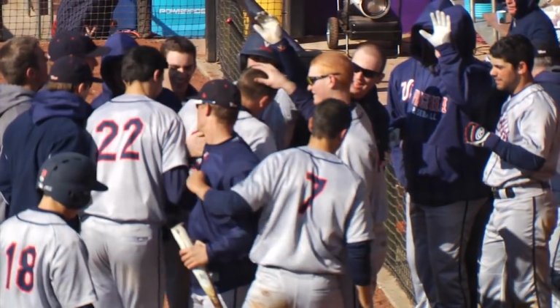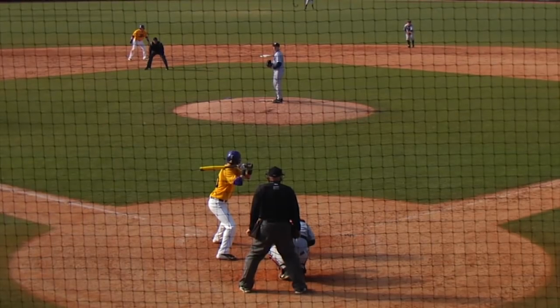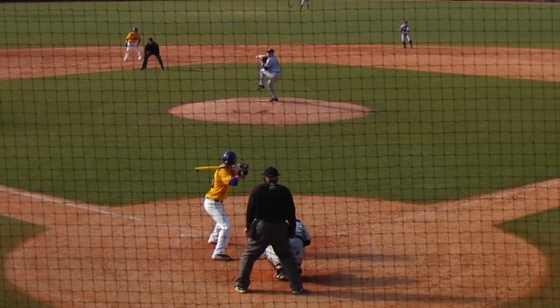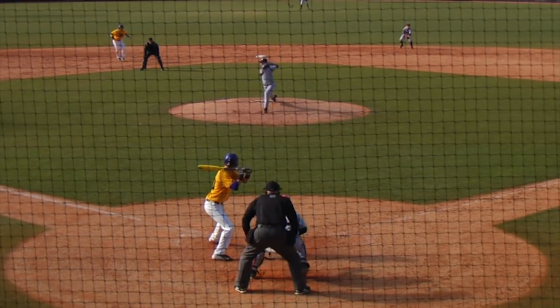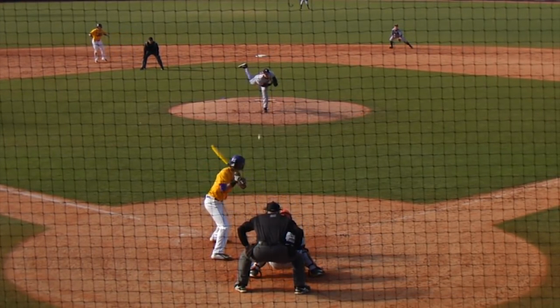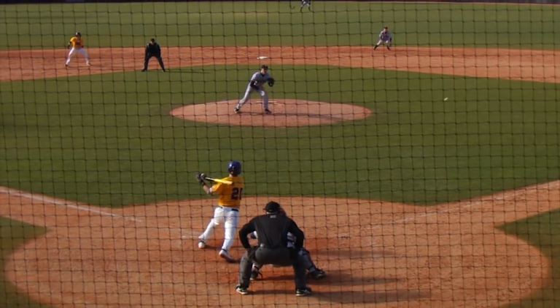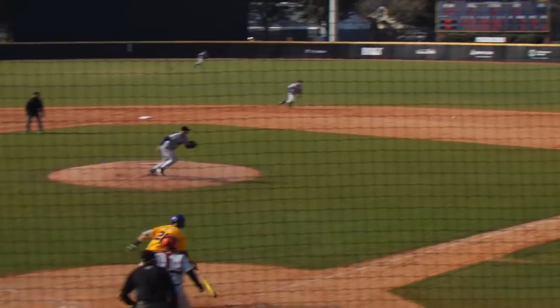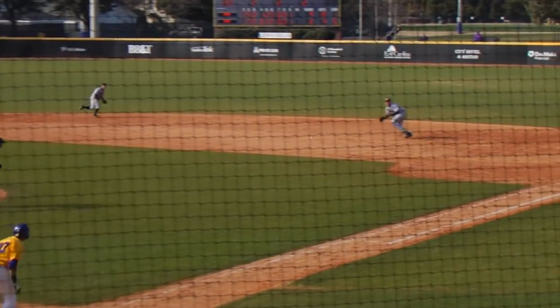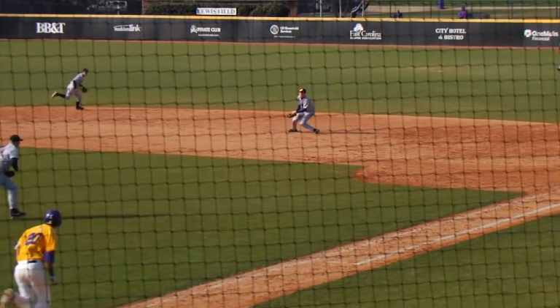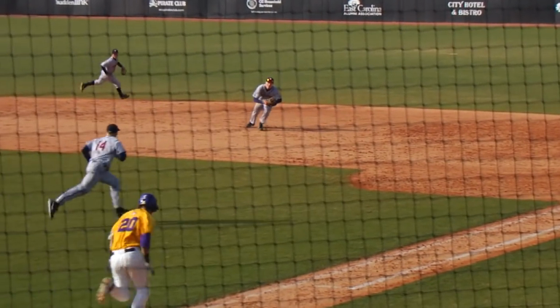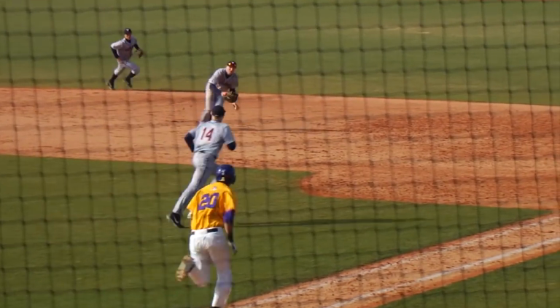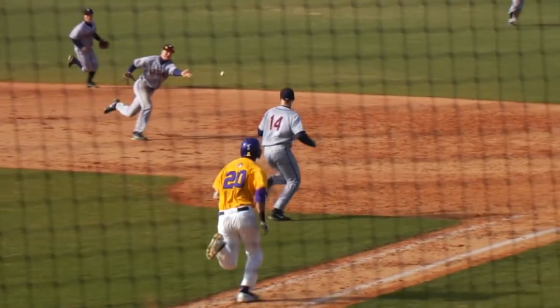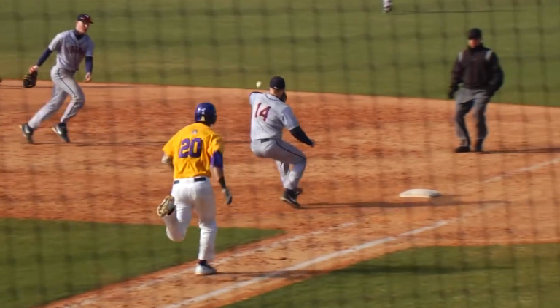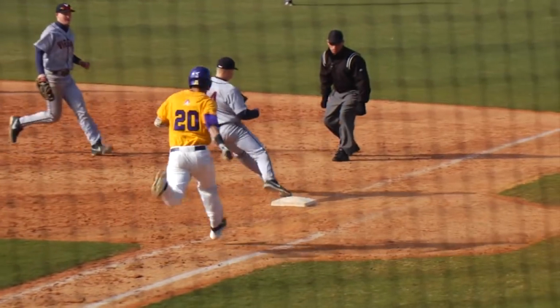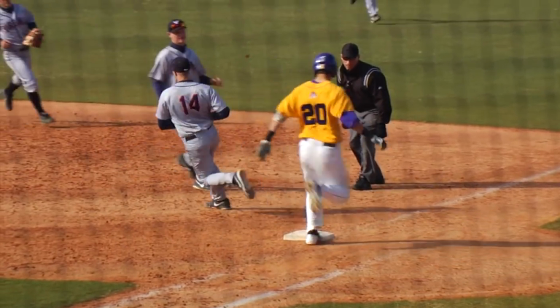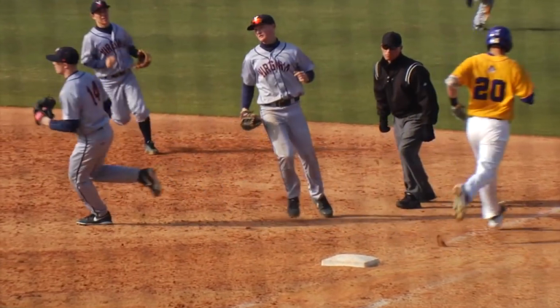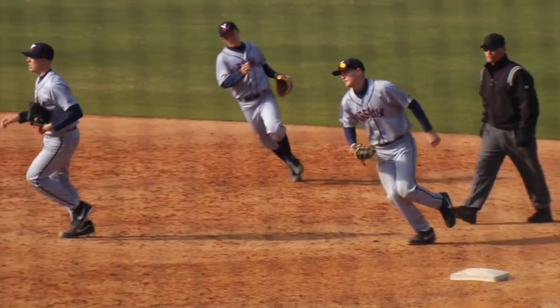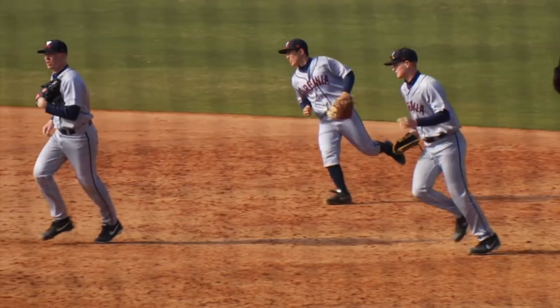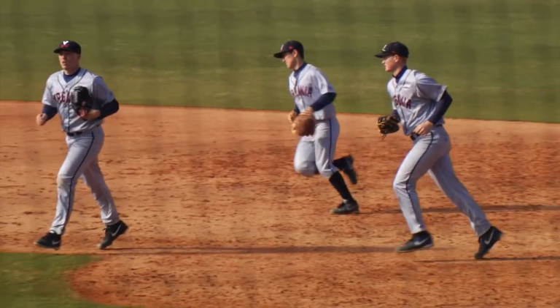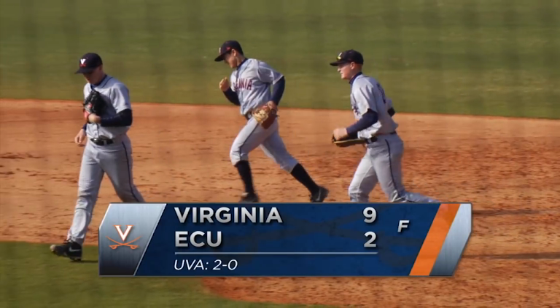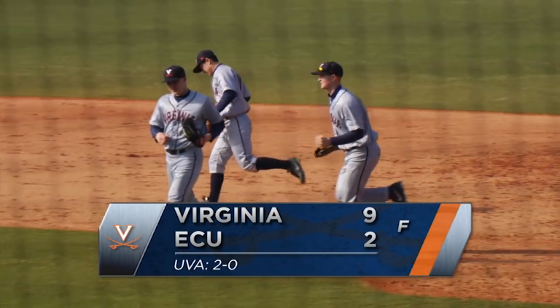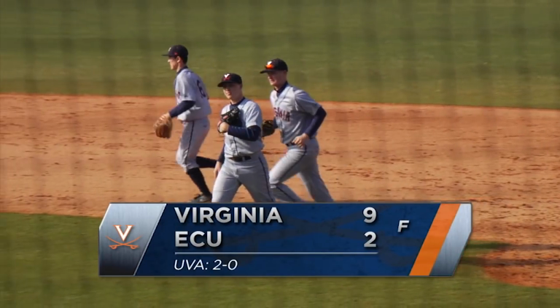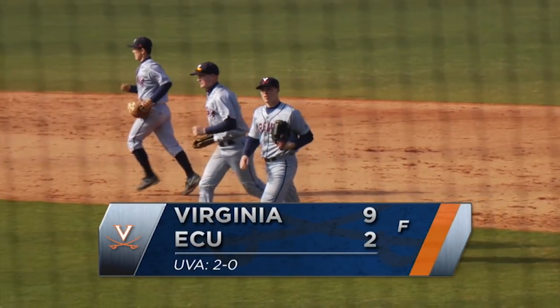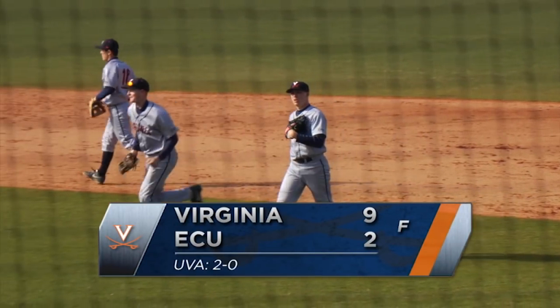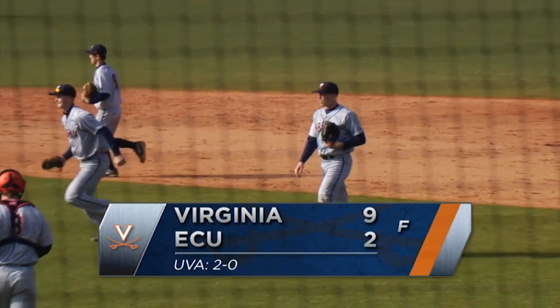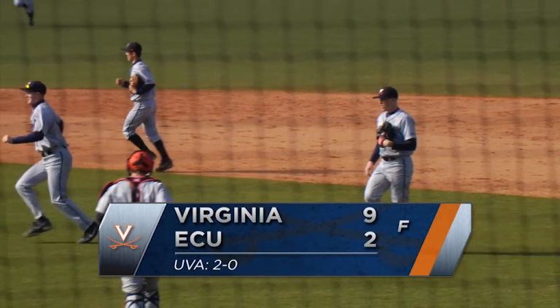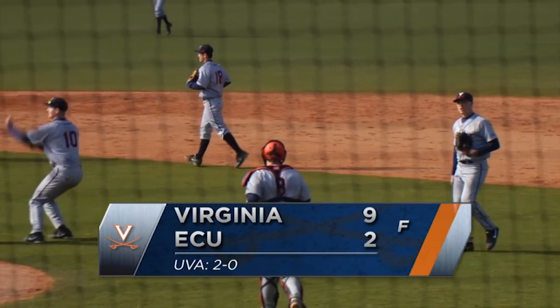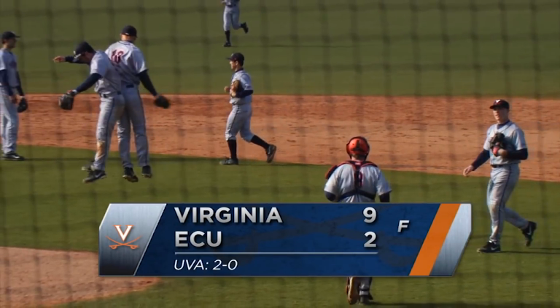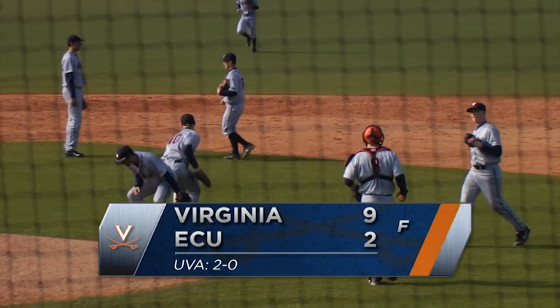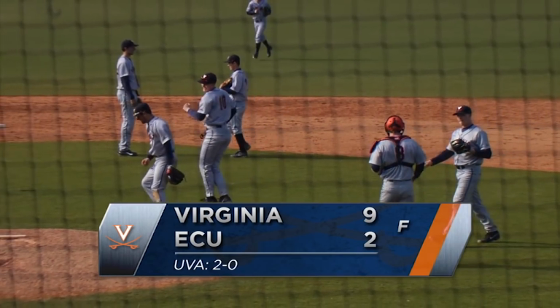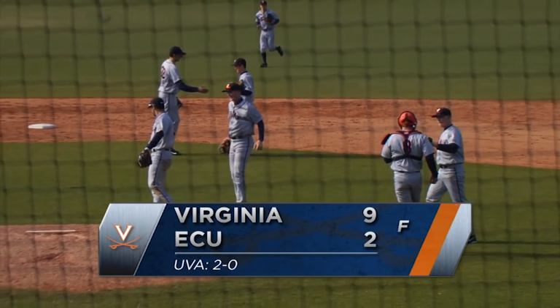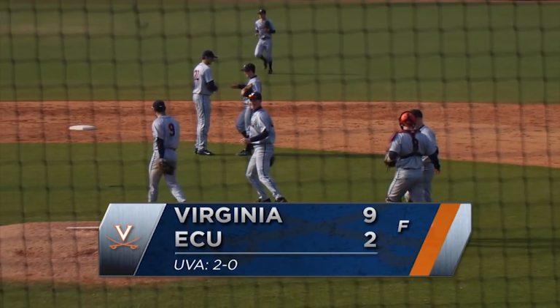As Derek Casey comes set, the 2-2 pitch, swung on, grounded right side. Pavin Smith fields it. He will flip to Casey covering first, and Virginia wins it by a 9-2 final and have claimed this weekend series to open up the season at East Carolina.